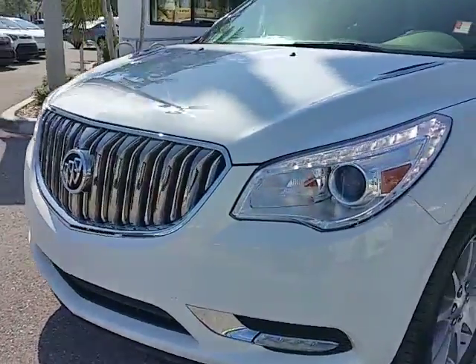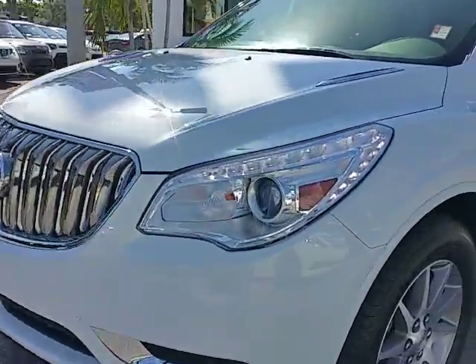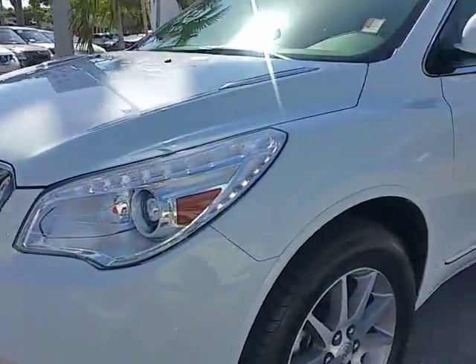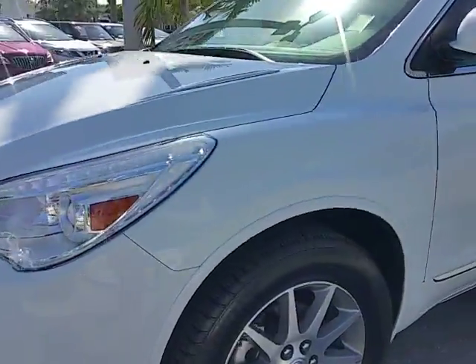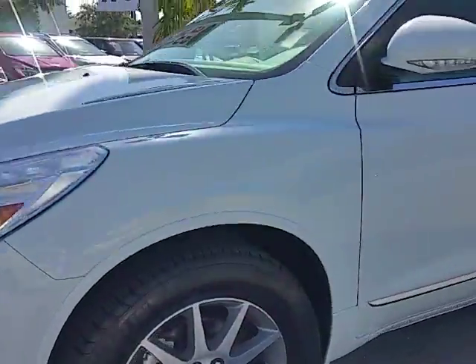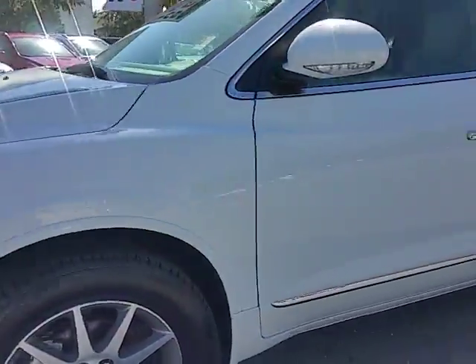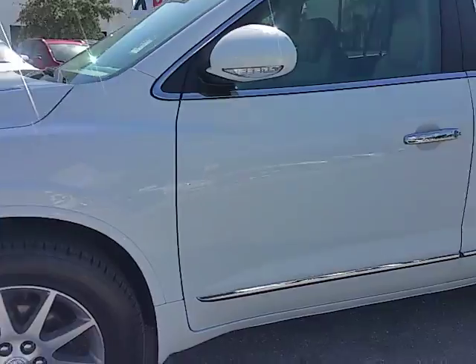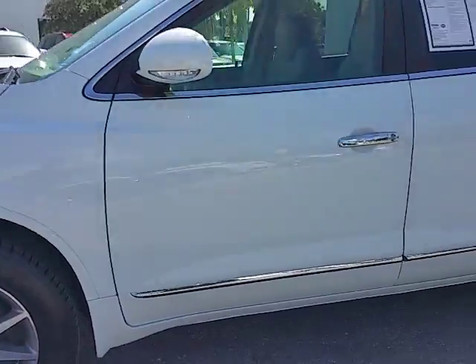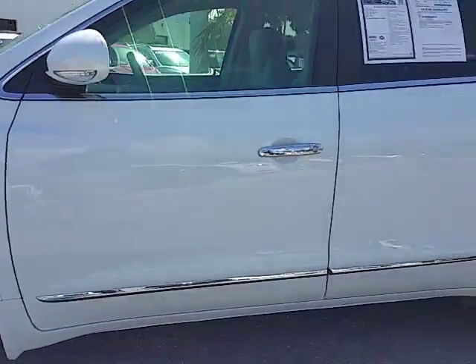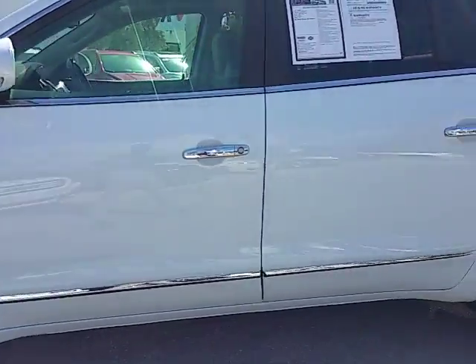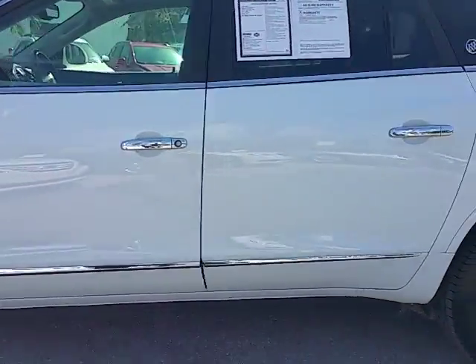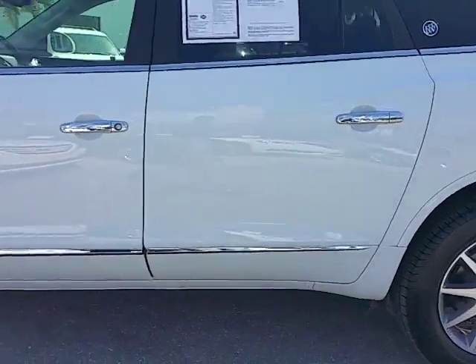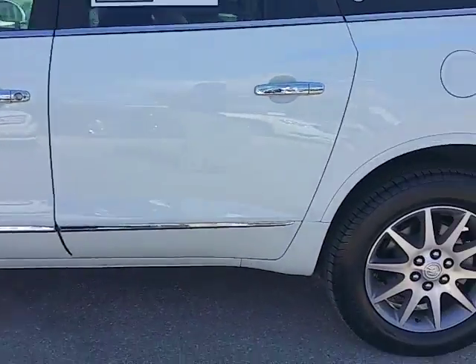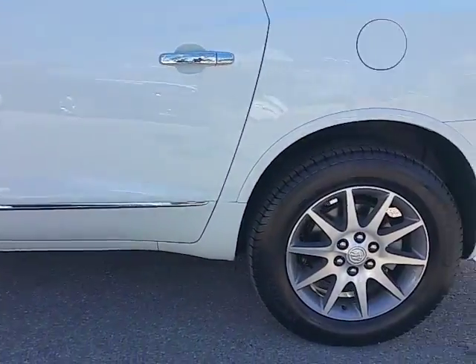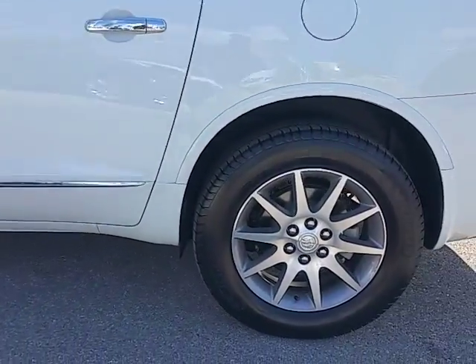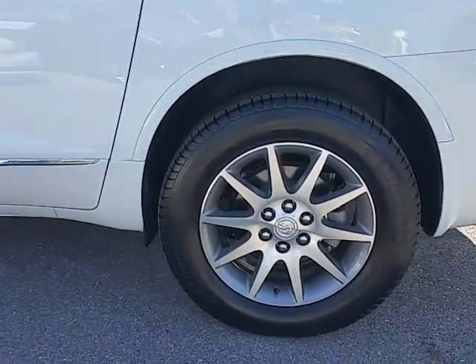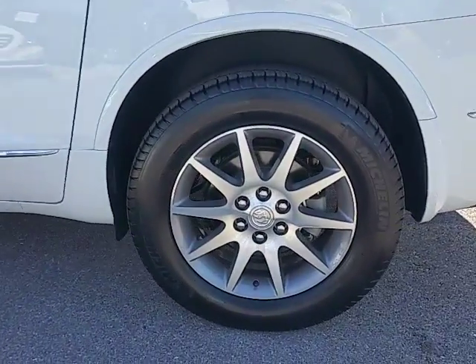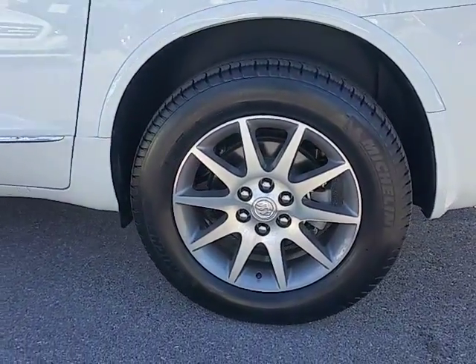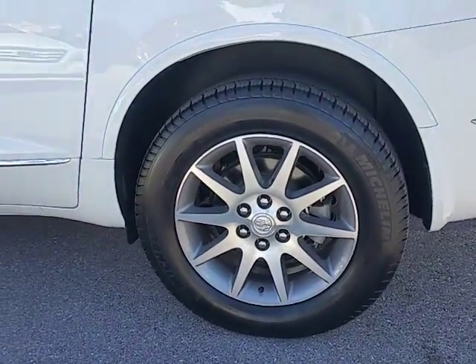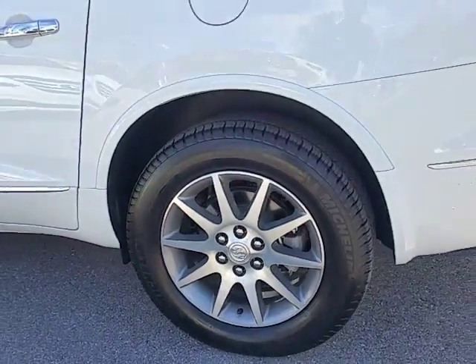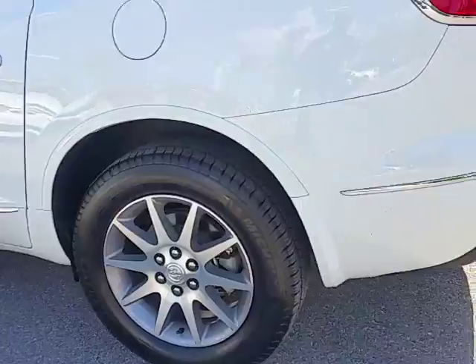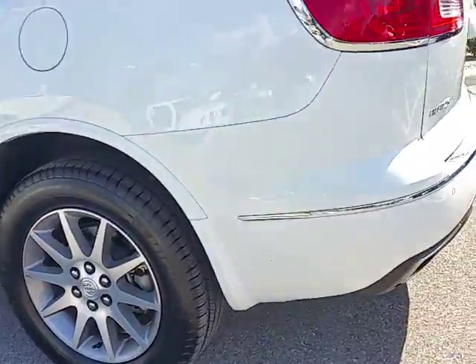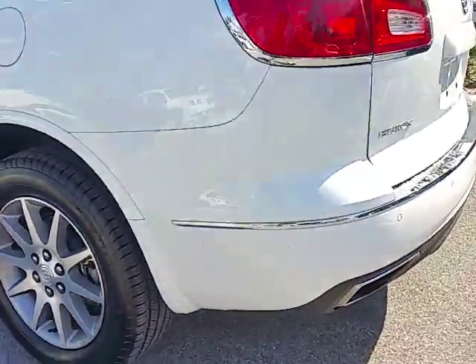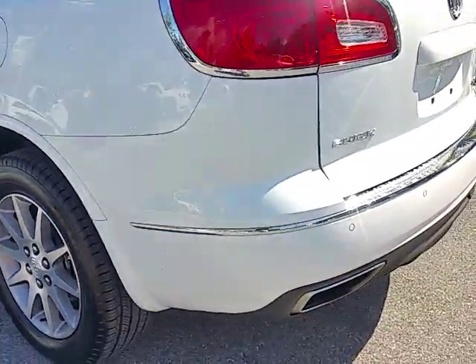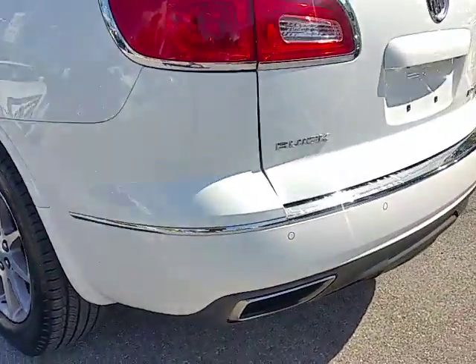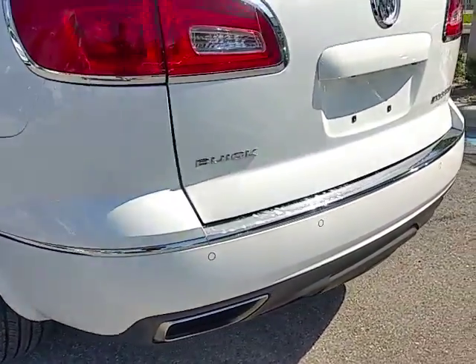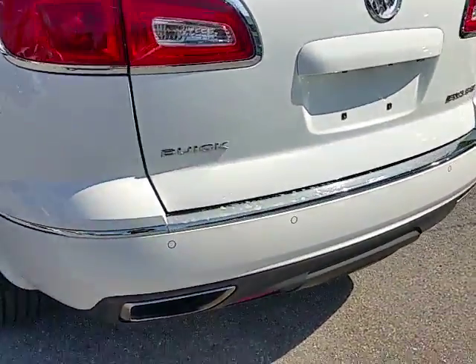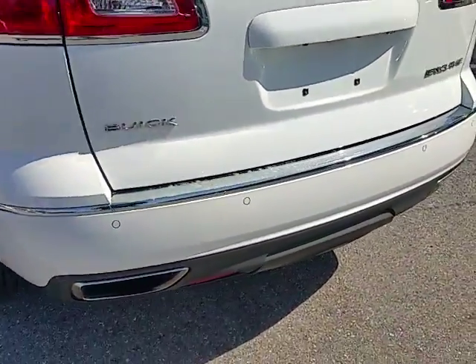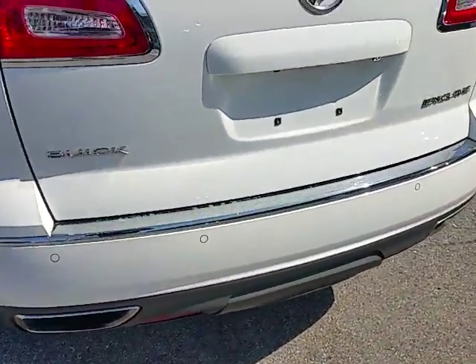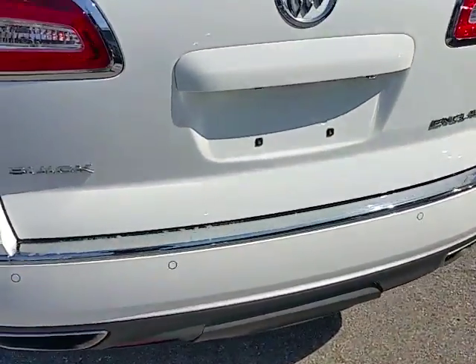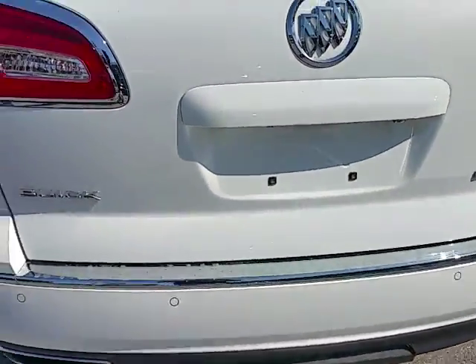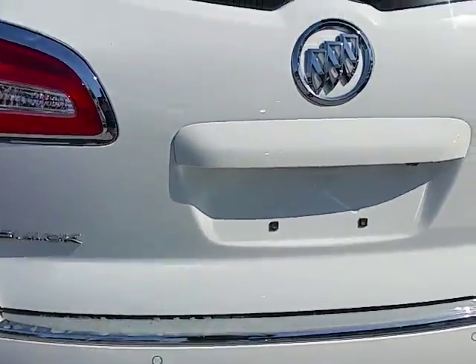Coming around to show the tires — brand new, only 16,000 miles on the vehicle. It's also equipped with a backup camera and backup sensors.